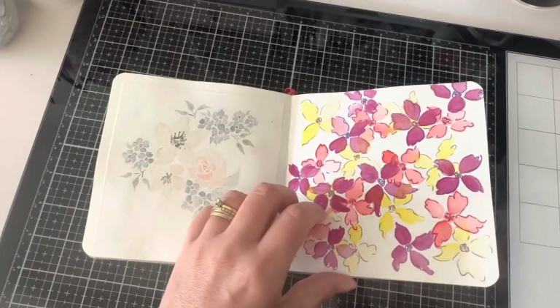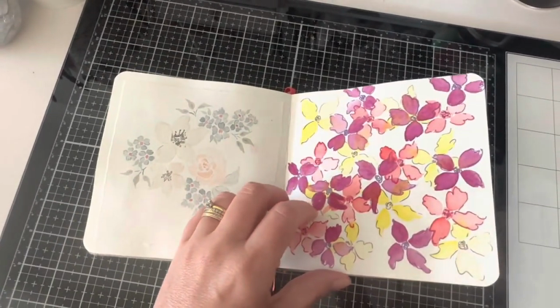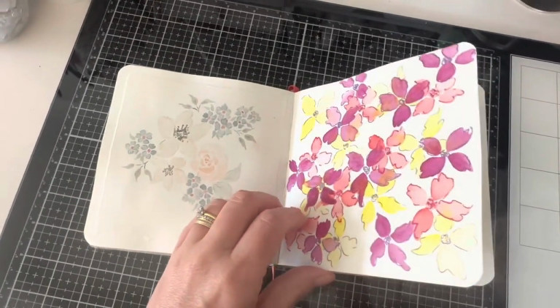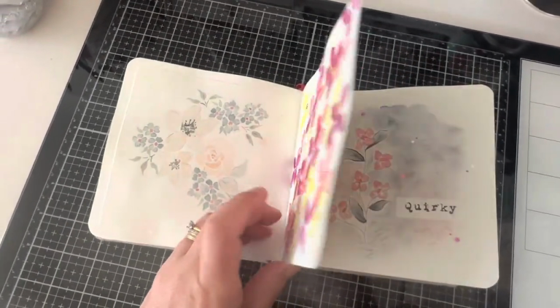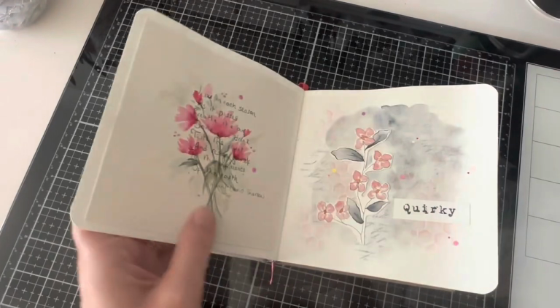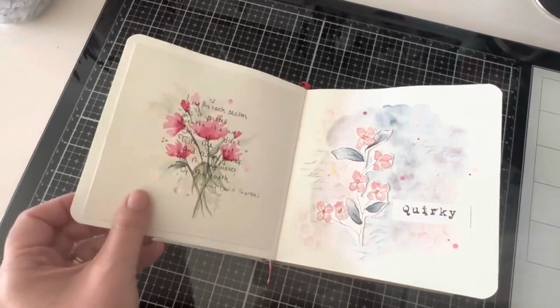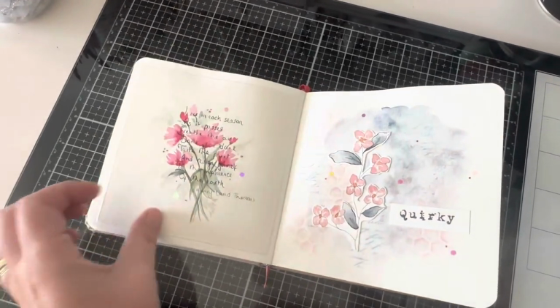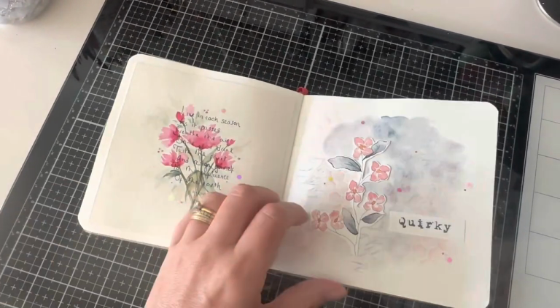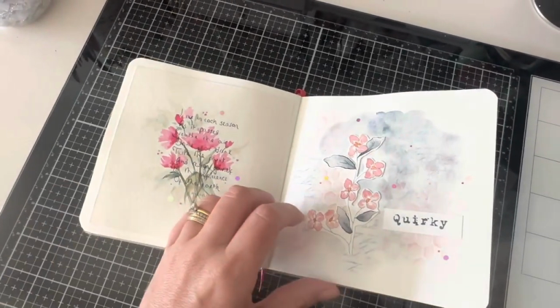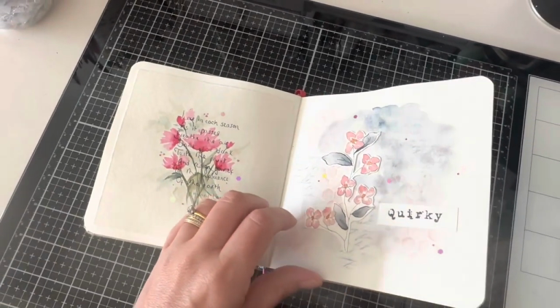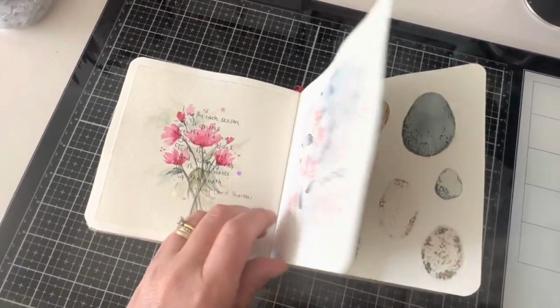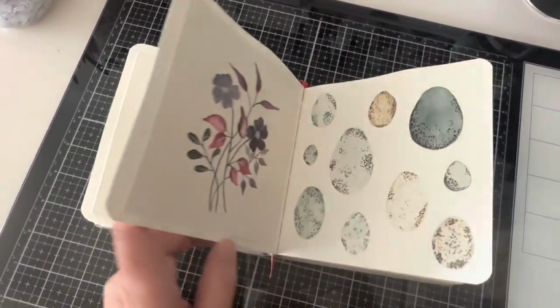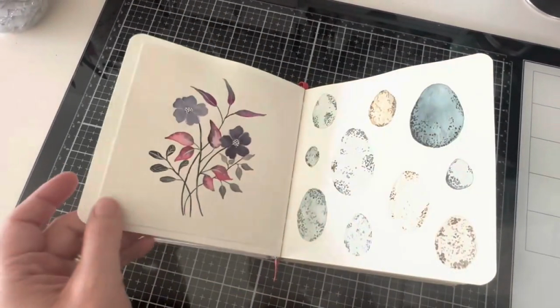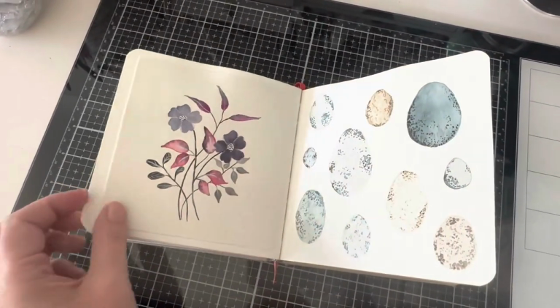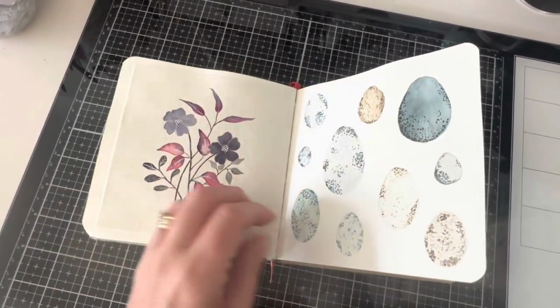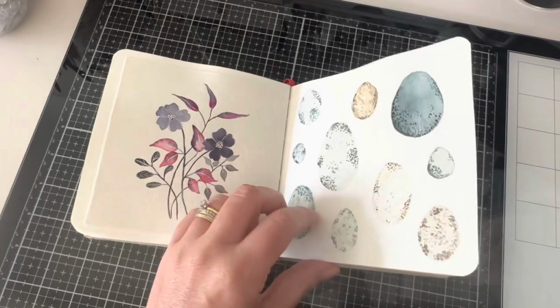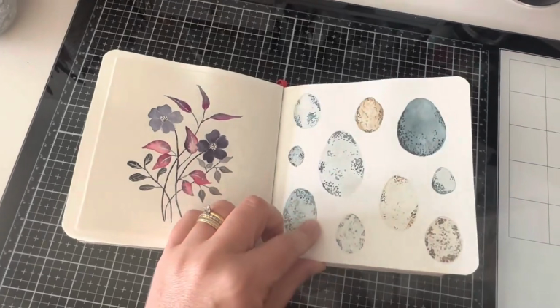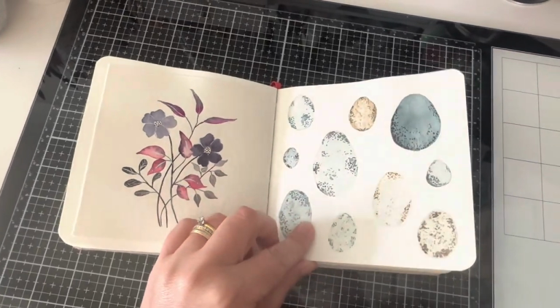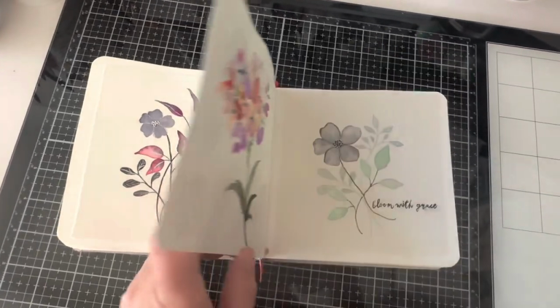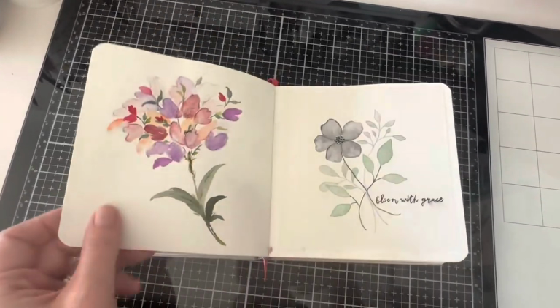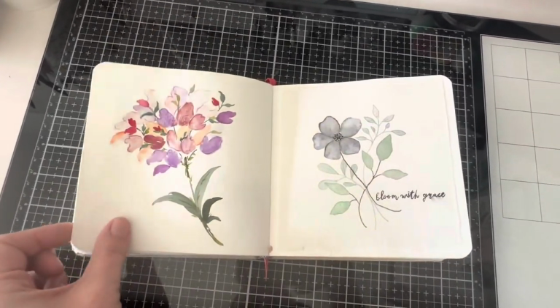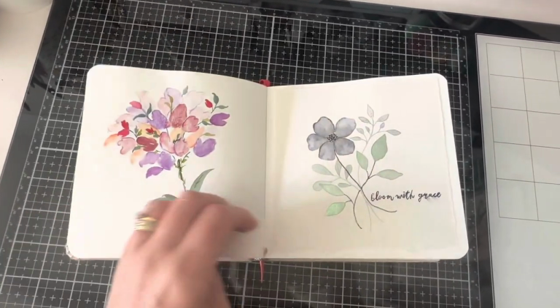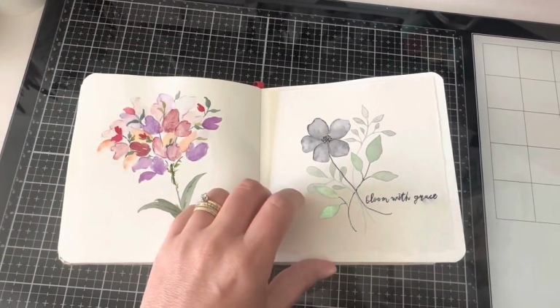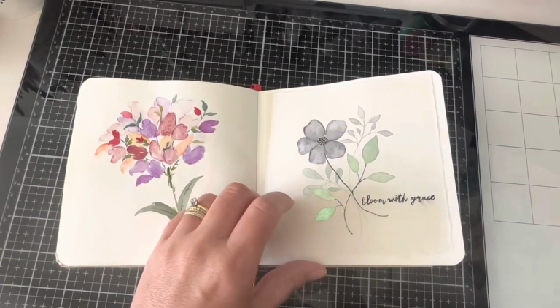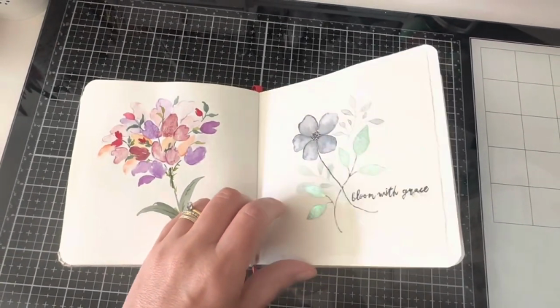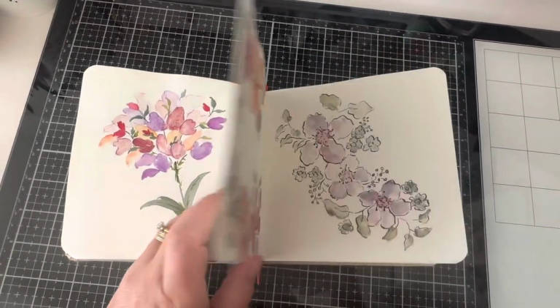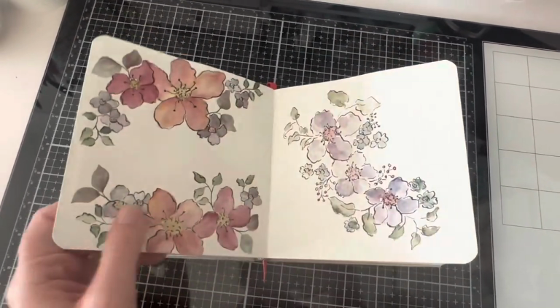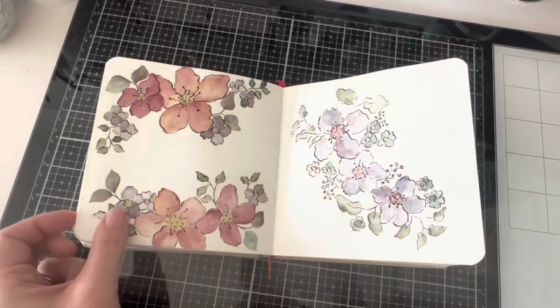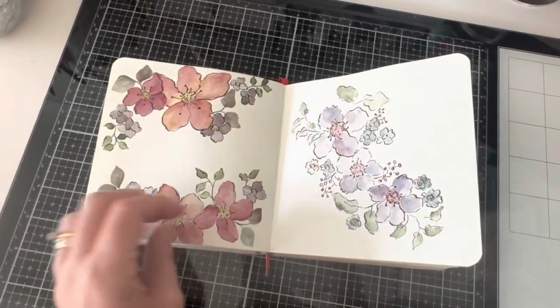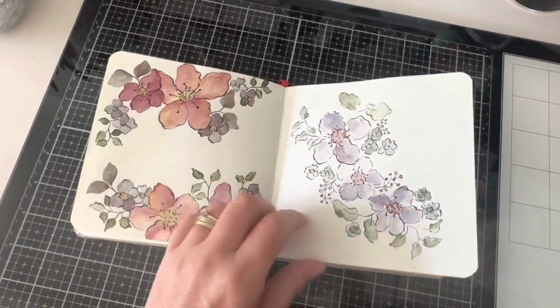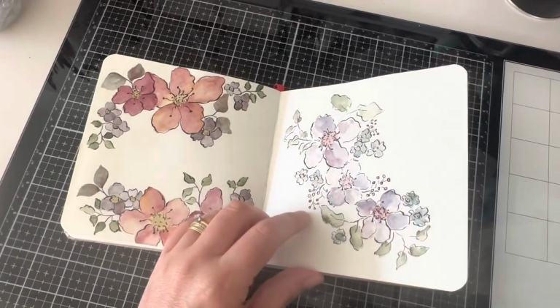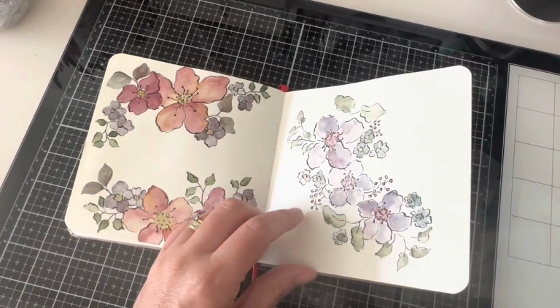There's also lots of florals in this book. Flowers are just one of my go-to subjects — they're what very first got me interested in art, wanting to draw and paint flowers. So there's always going to be some florals thrown into my work.